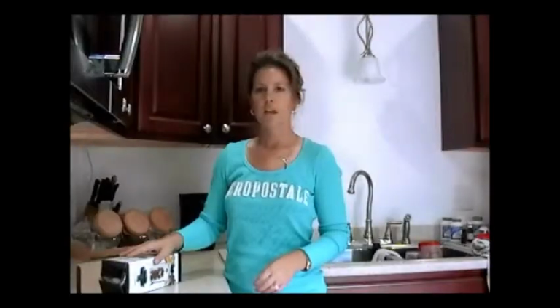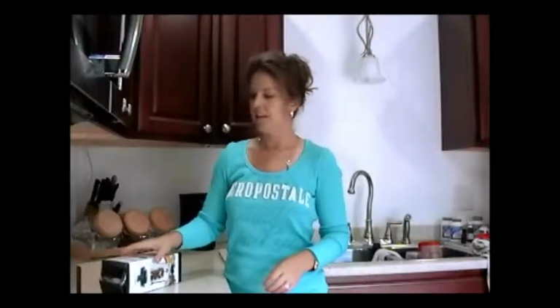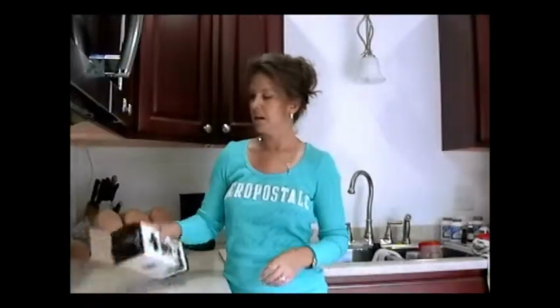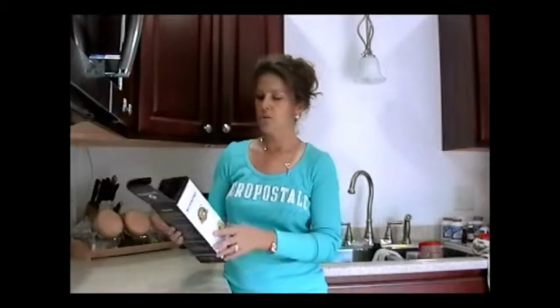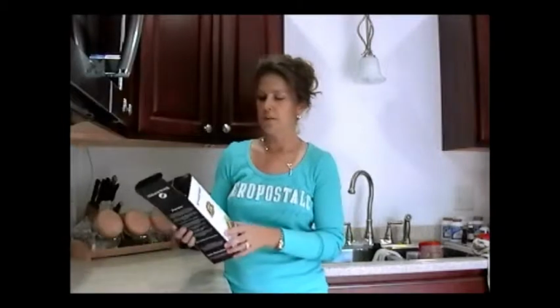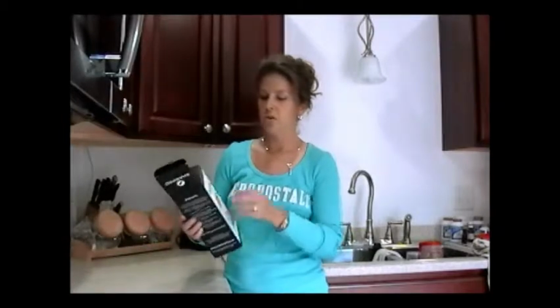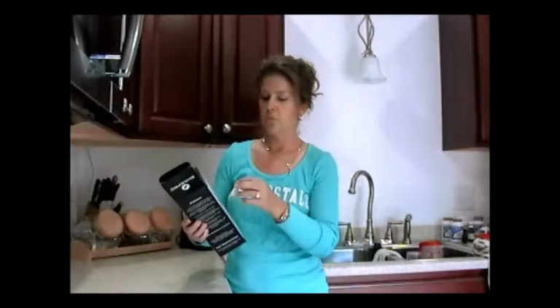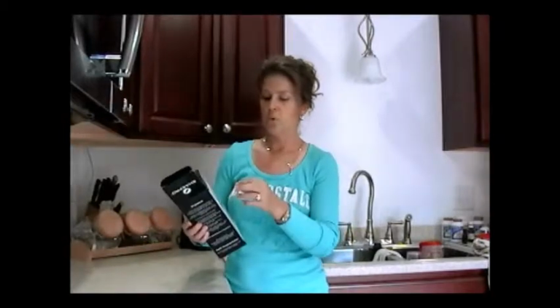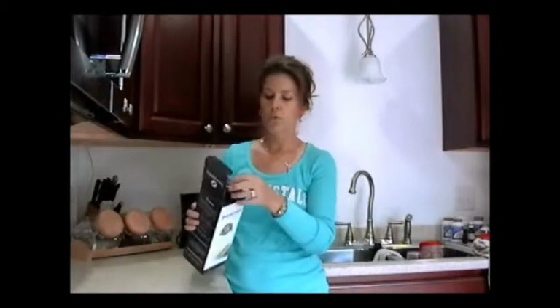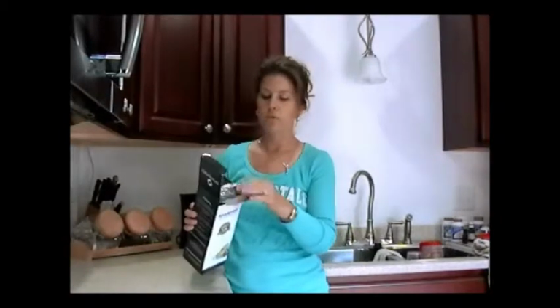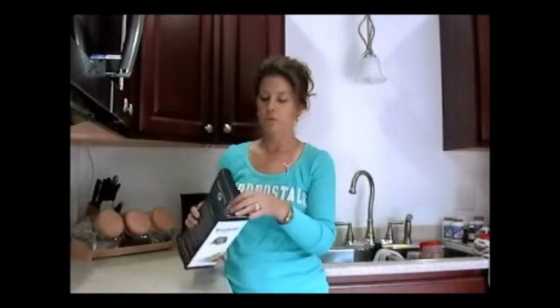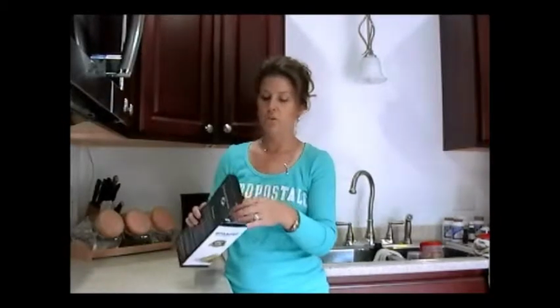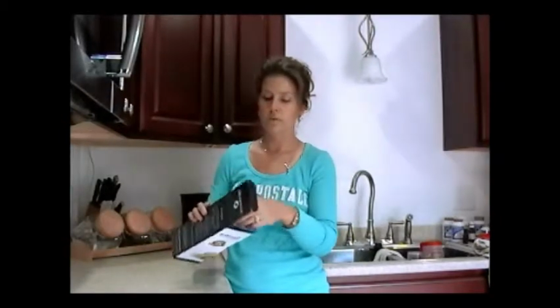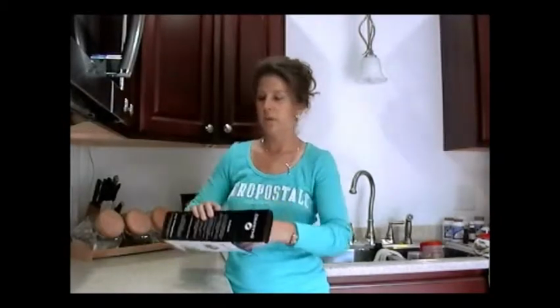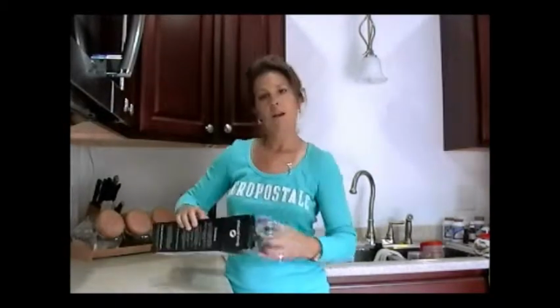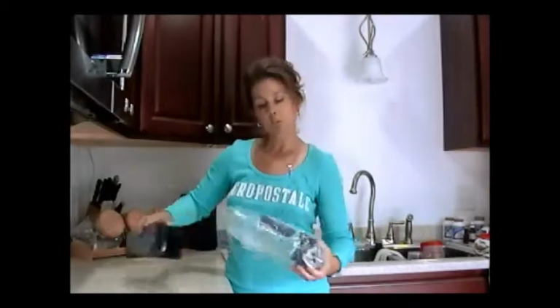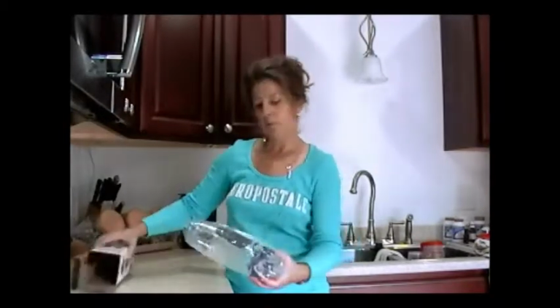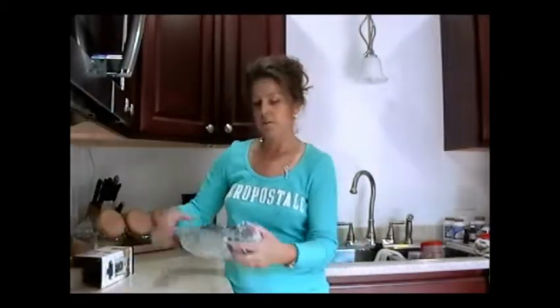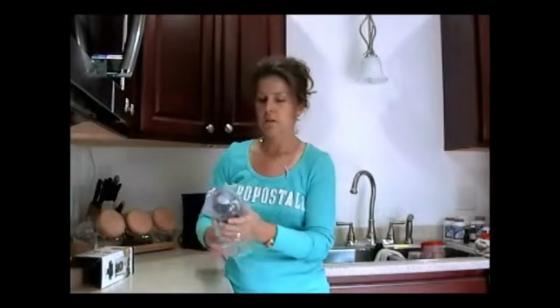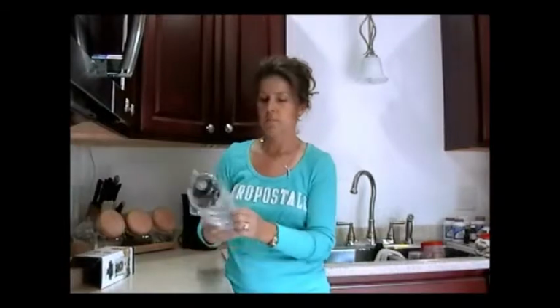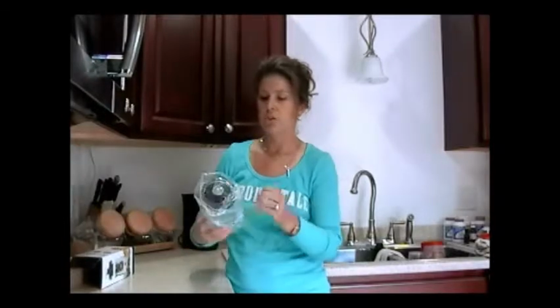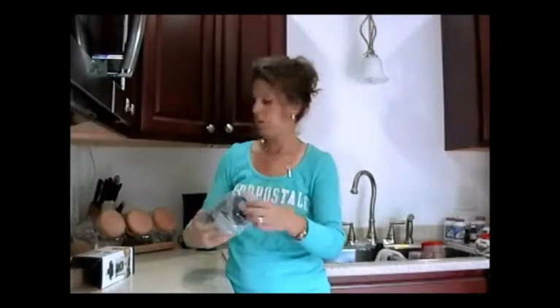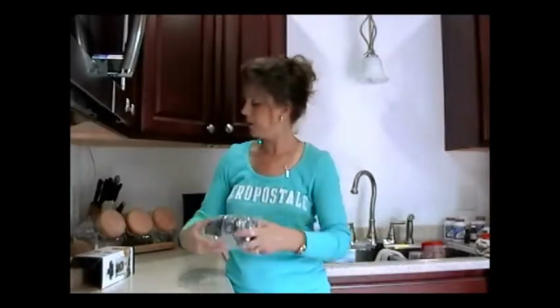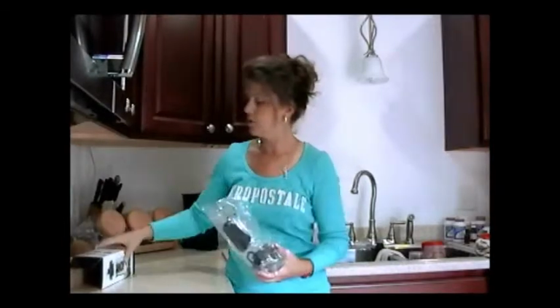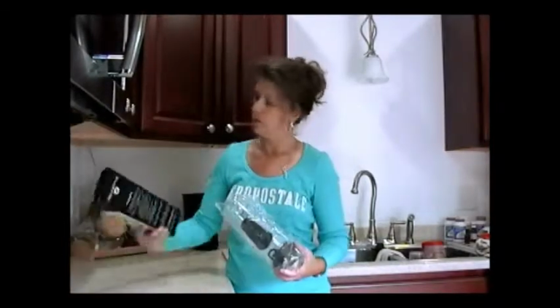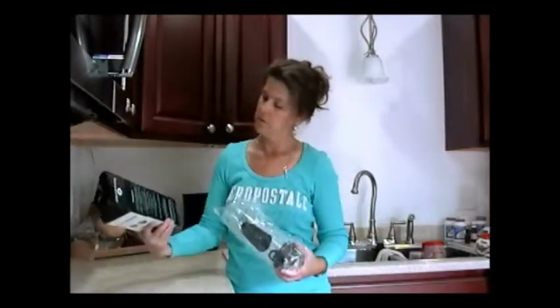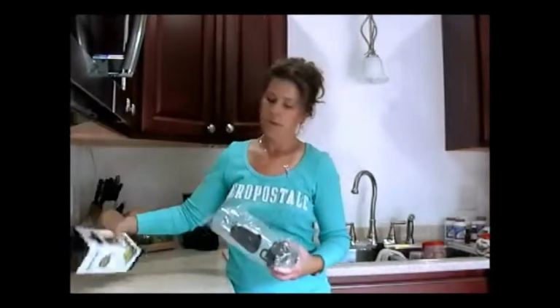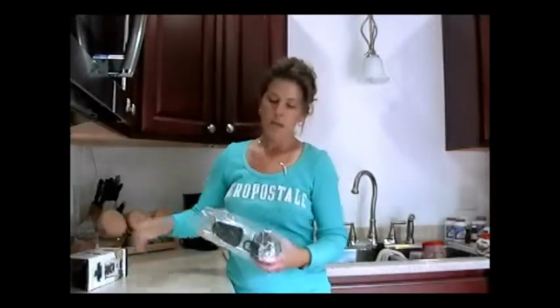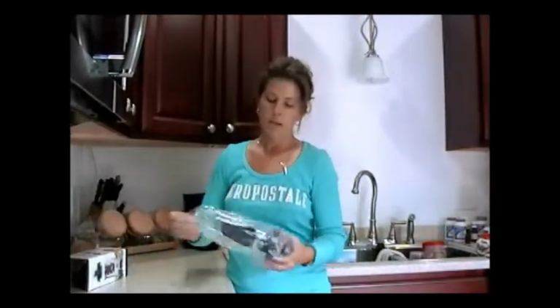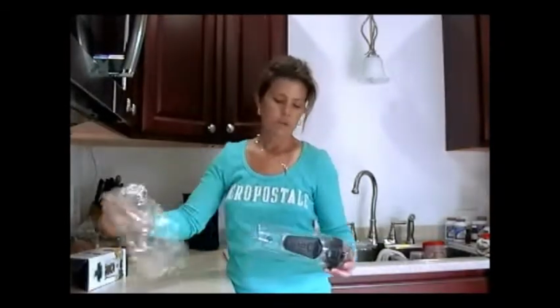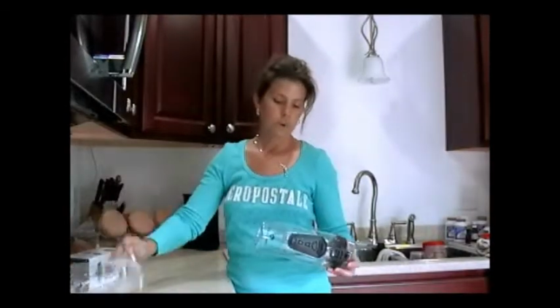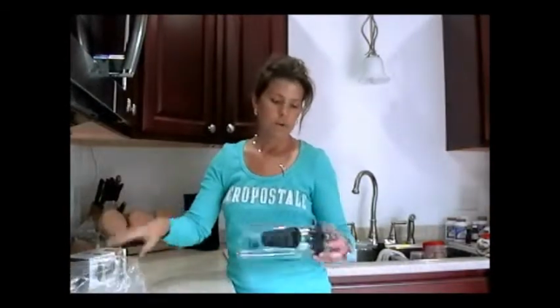Hi, I tried the SharPro Infusion water bottle and I was quite impressed. It's big — it's 32 ounce, so it holds a lot of water.